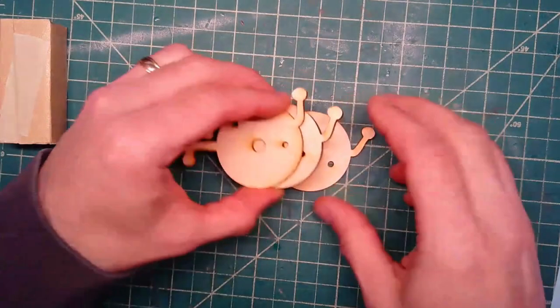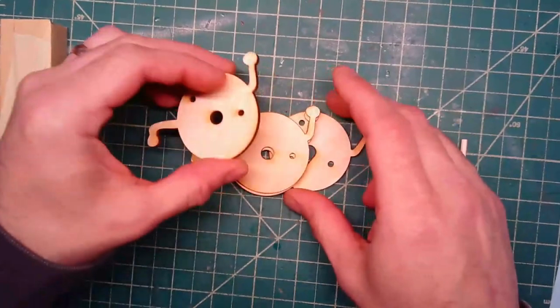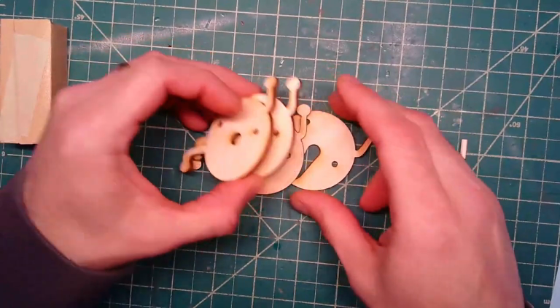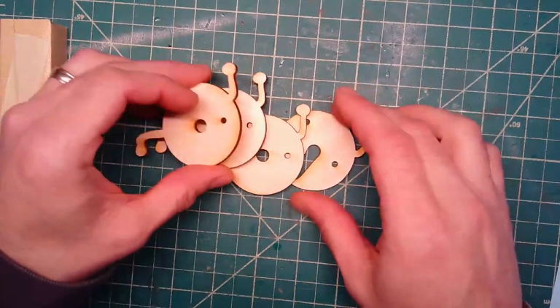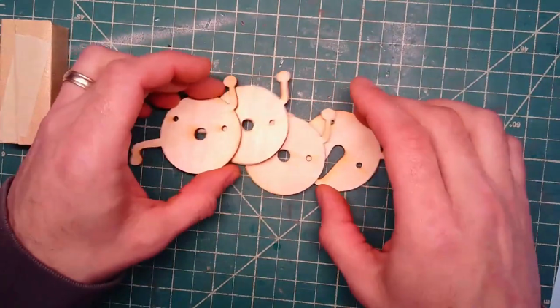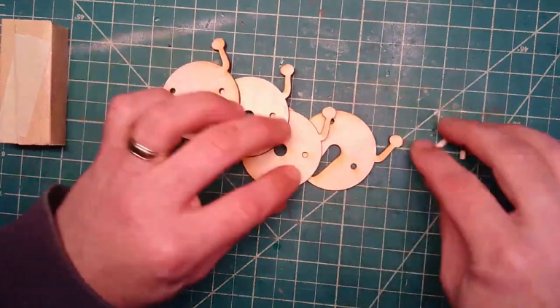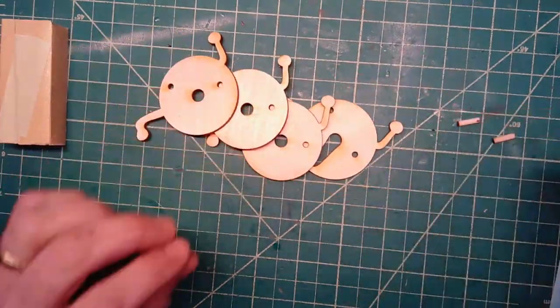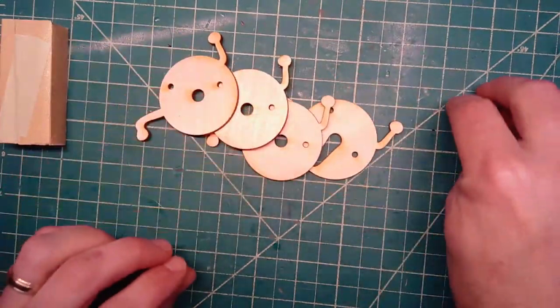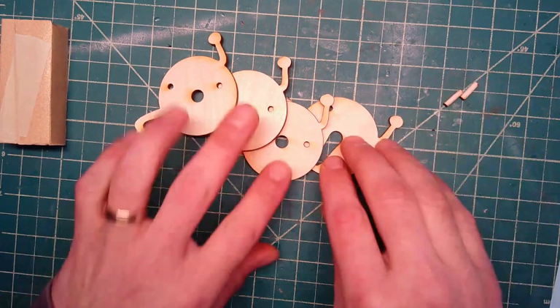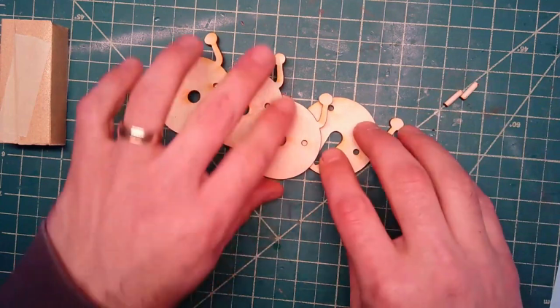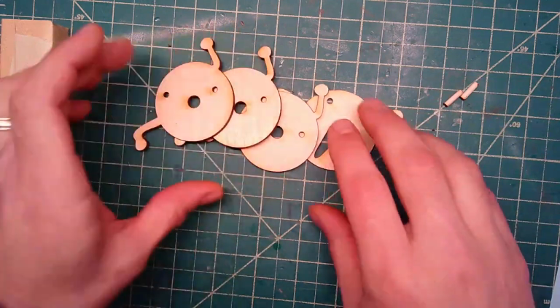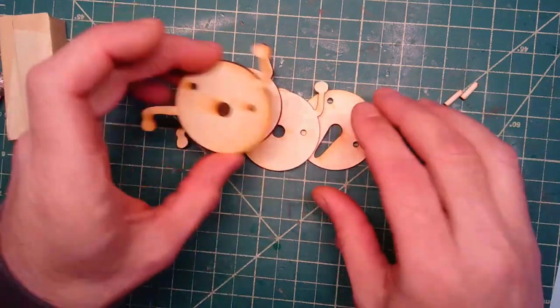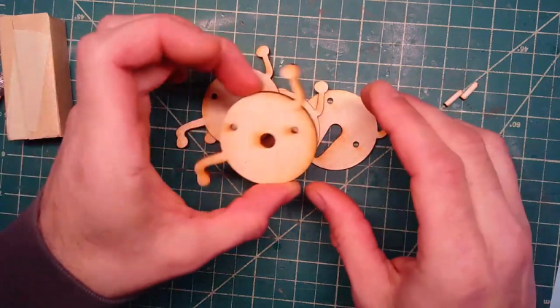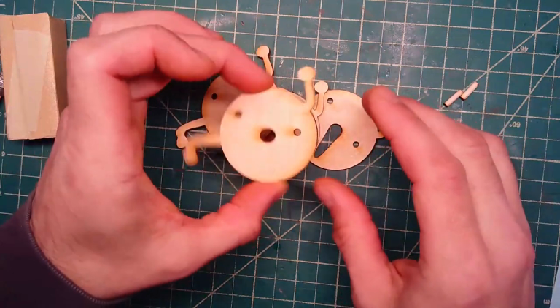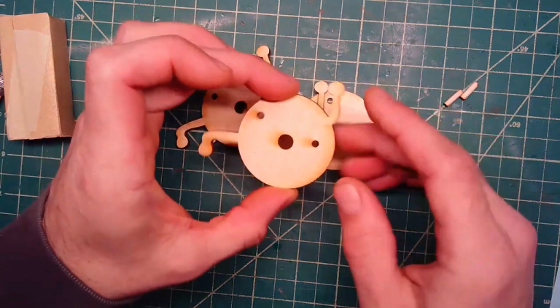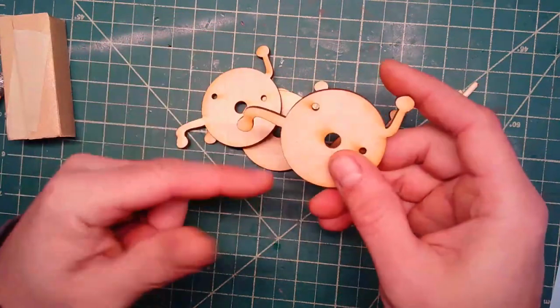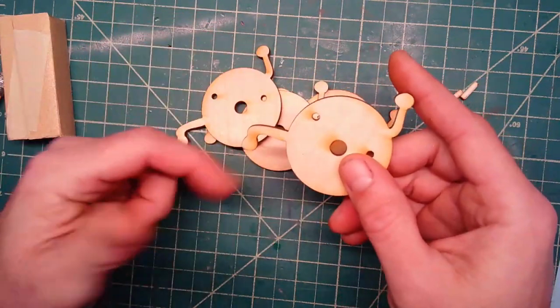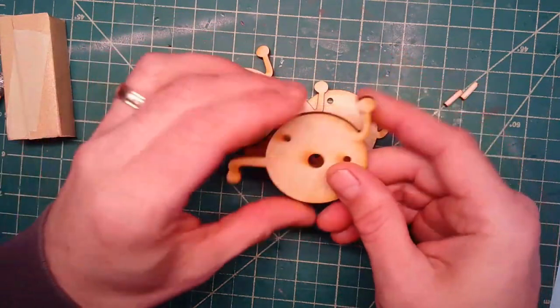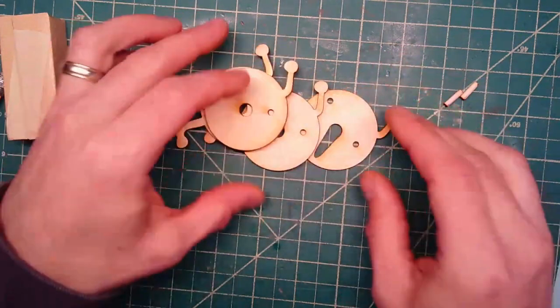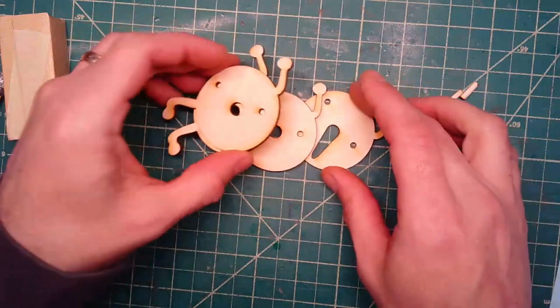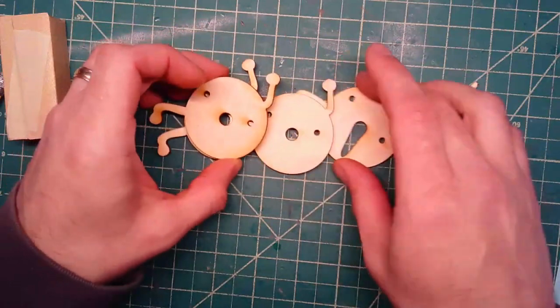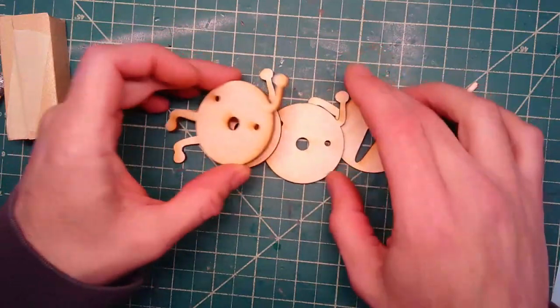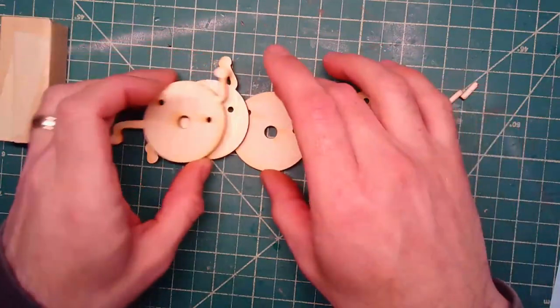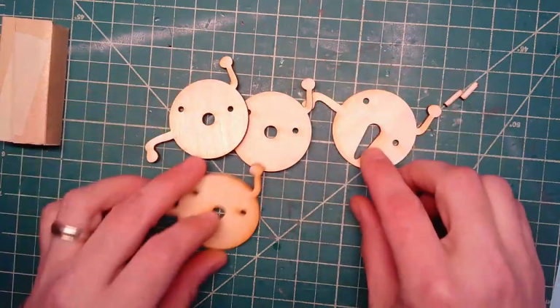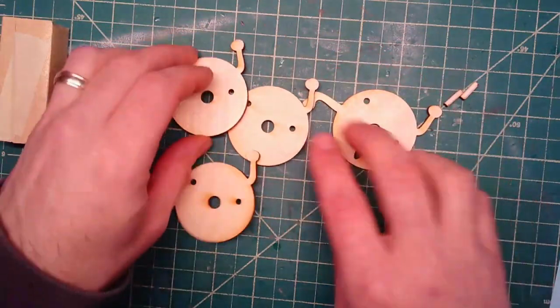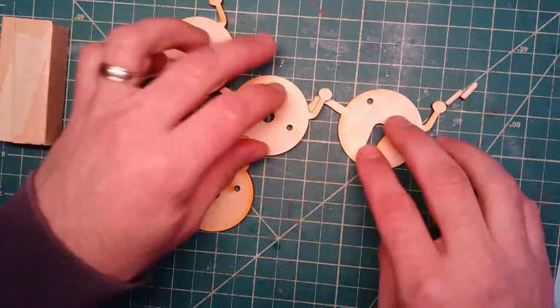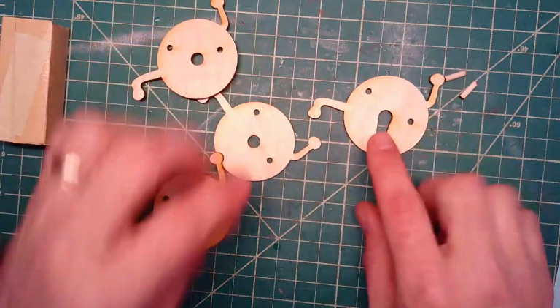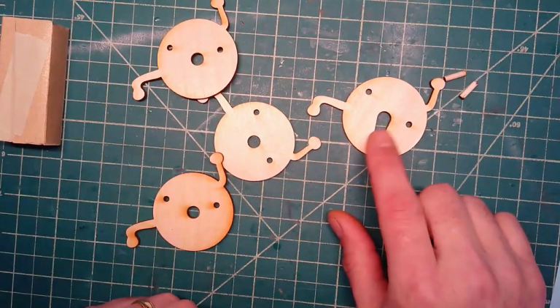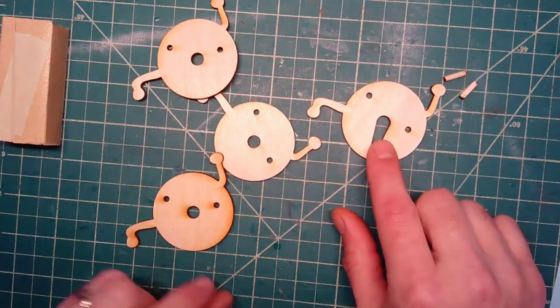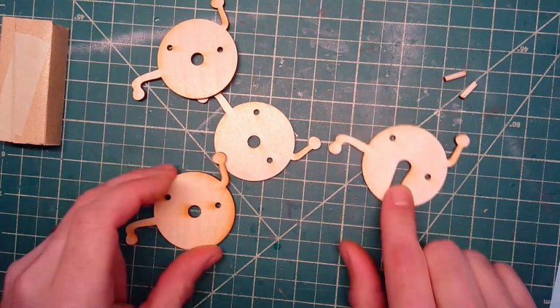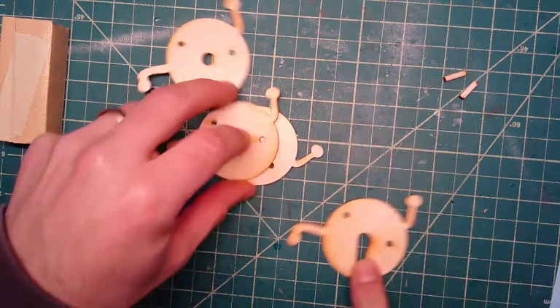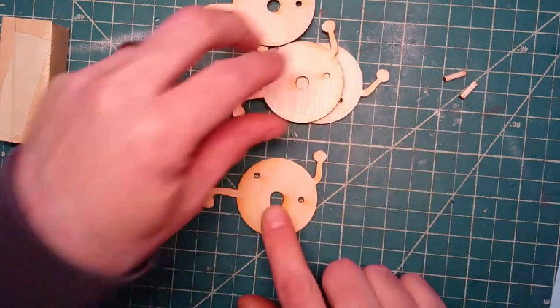These four guys here are going to make up another part that's going to rotate. This is going to actually rotate and hit another ramp that'll be over here. You'll notice that there's one that's different than the rest, so we're going to start with that one.